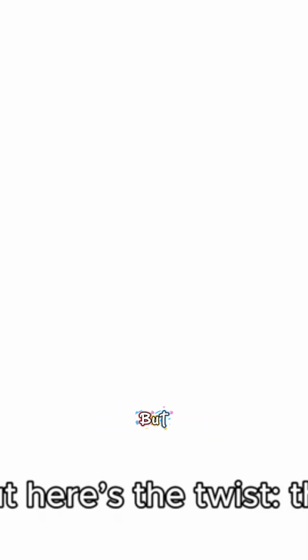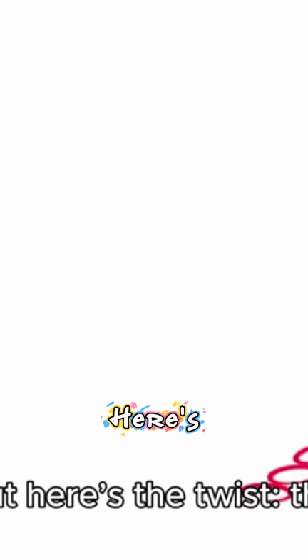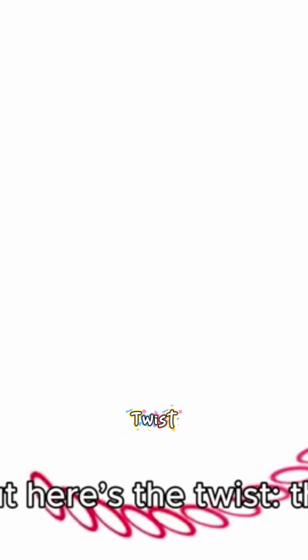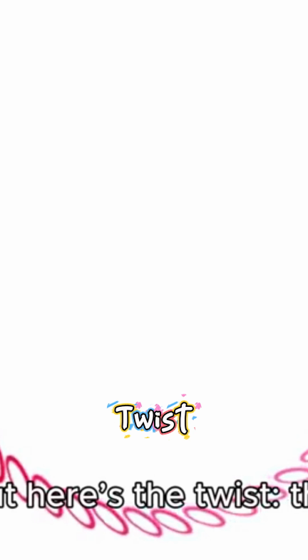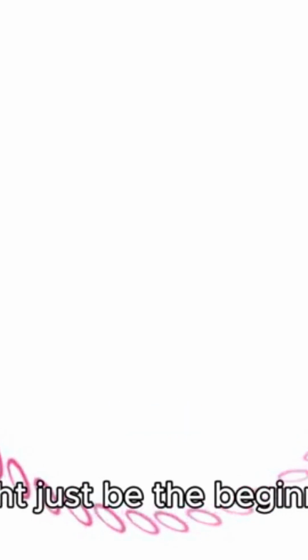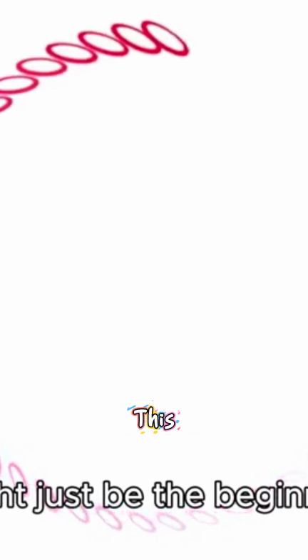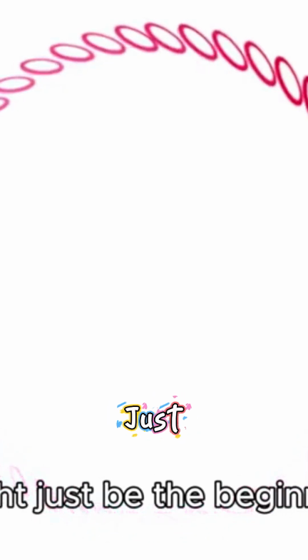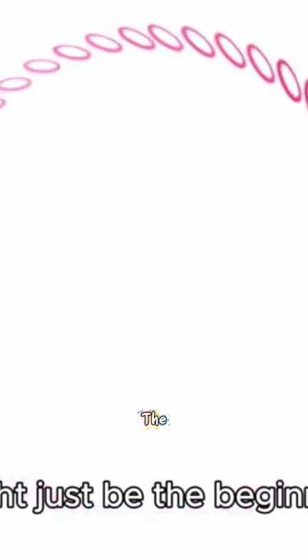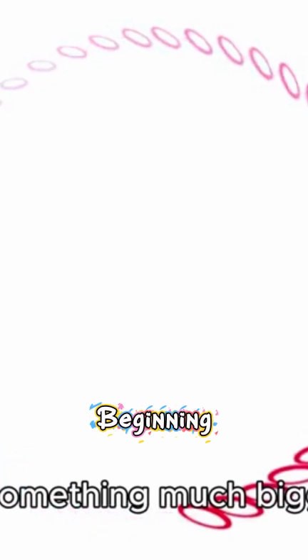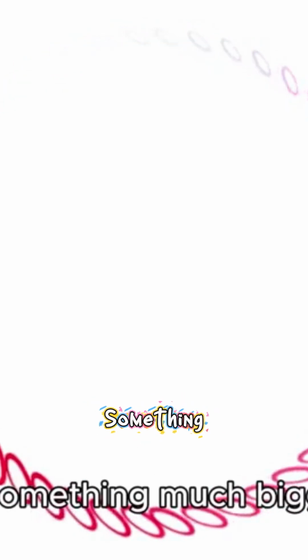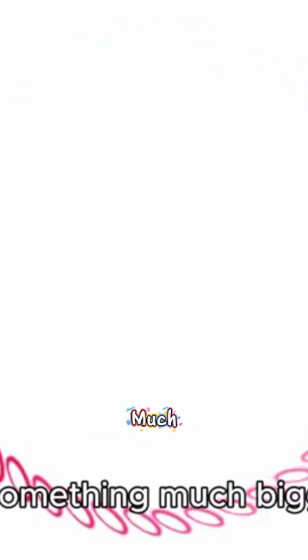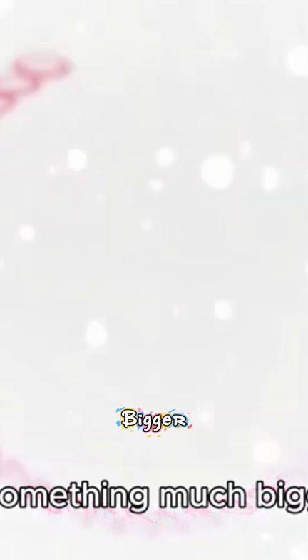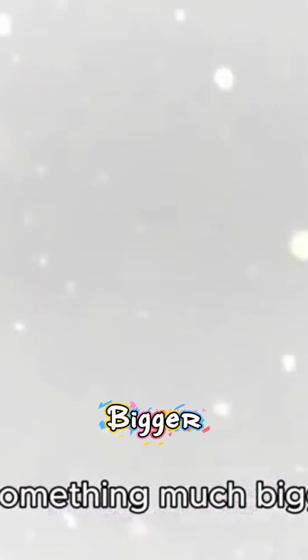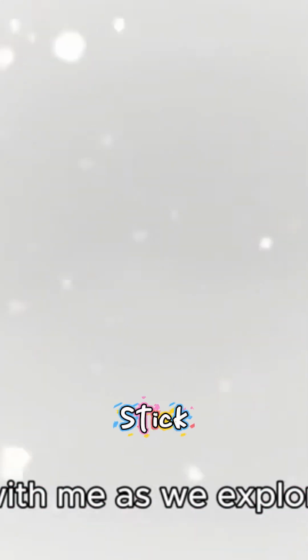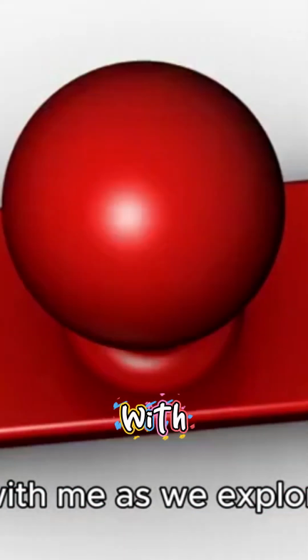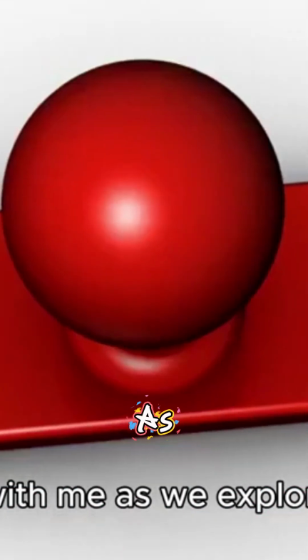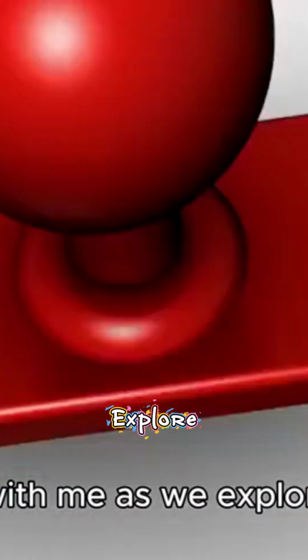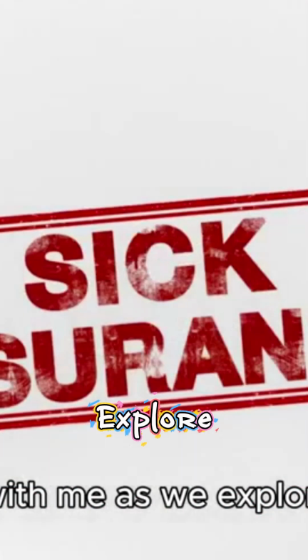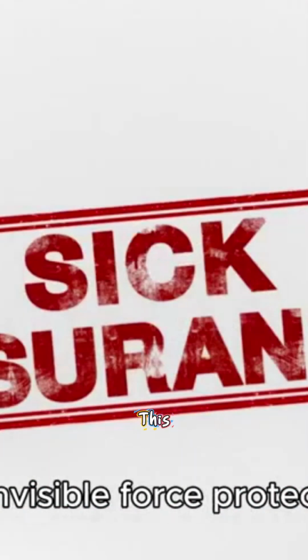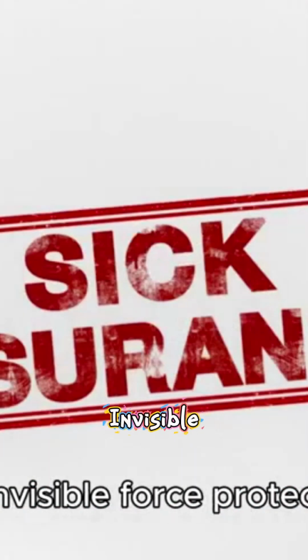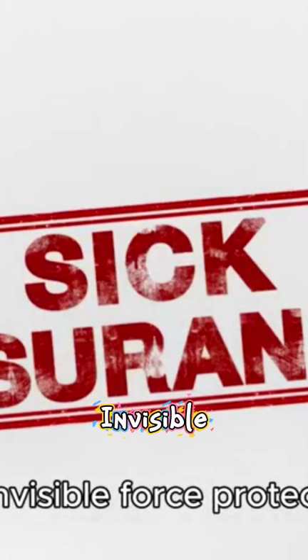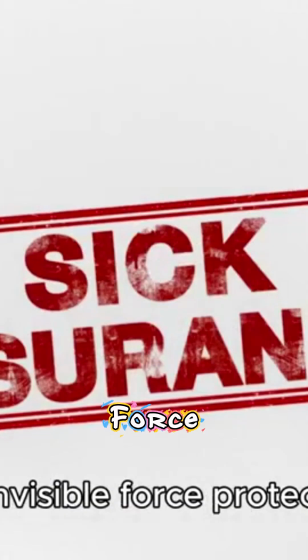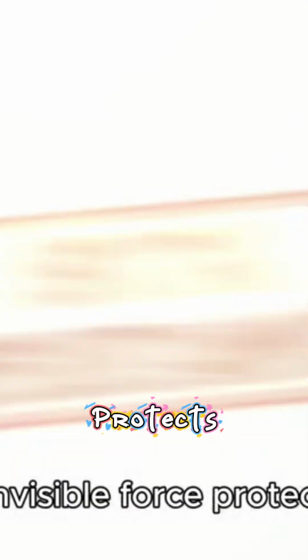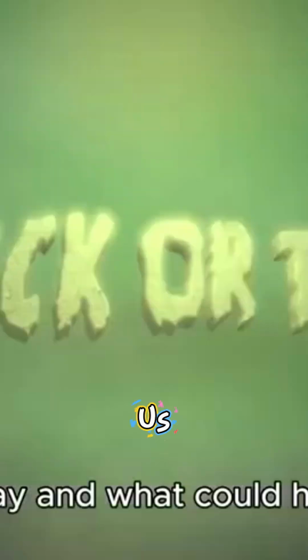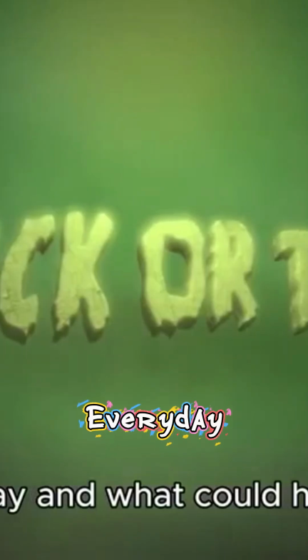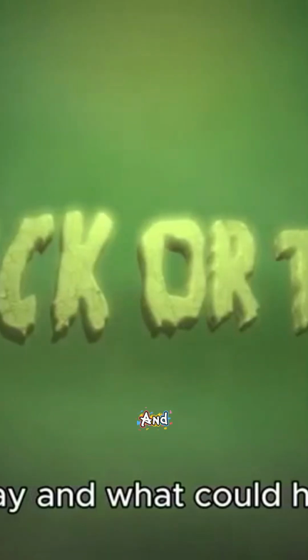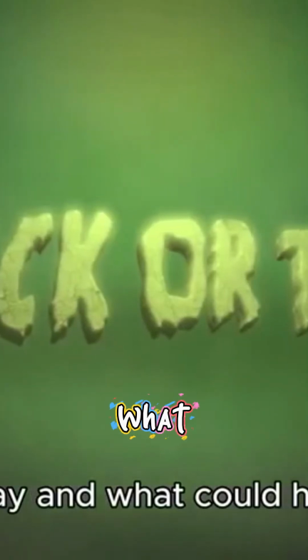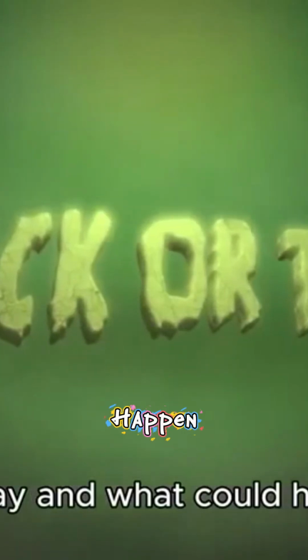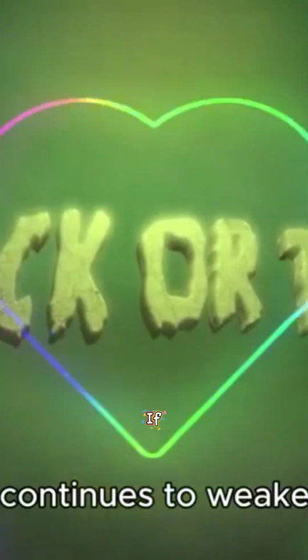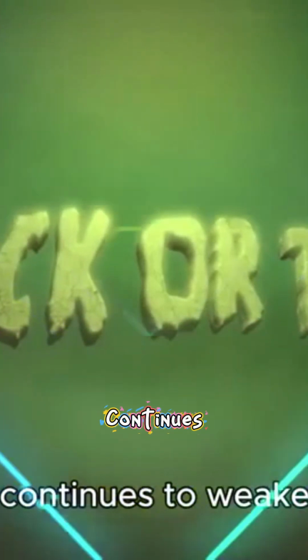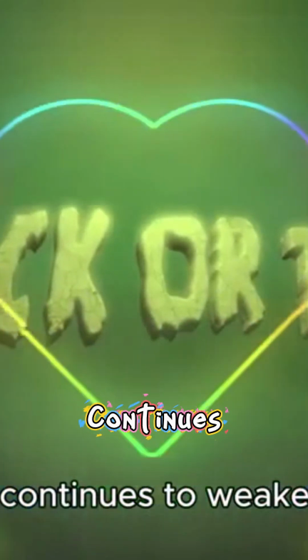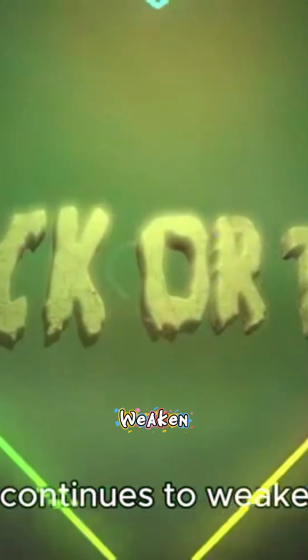But here's the twist: this might just be the beginning of something much bigger. Stick with me as we explore how this invisible force protects us every day and what could happen if it continues to weaken.